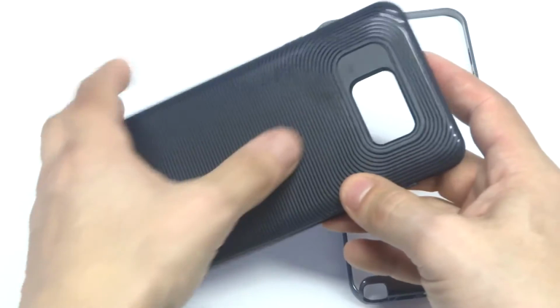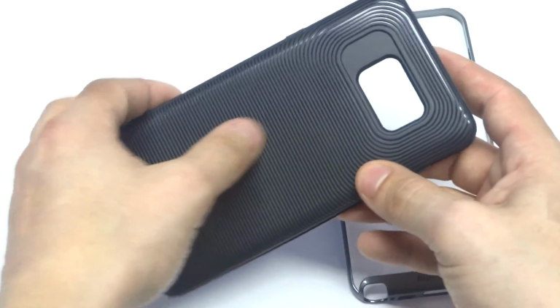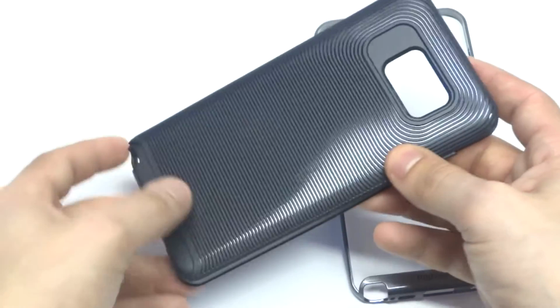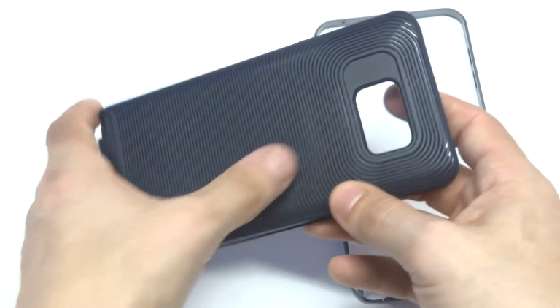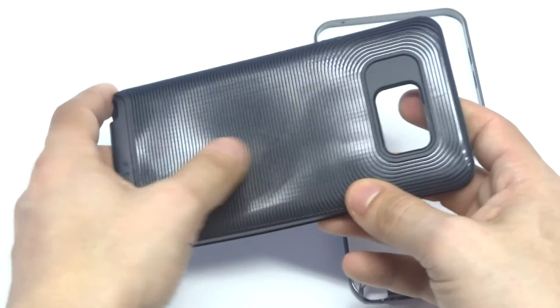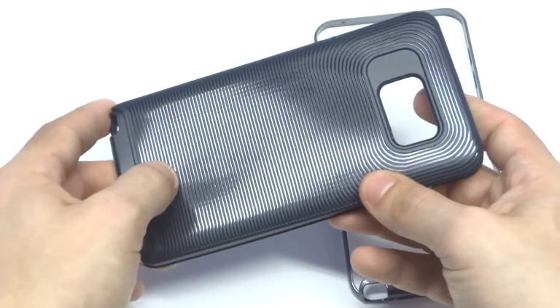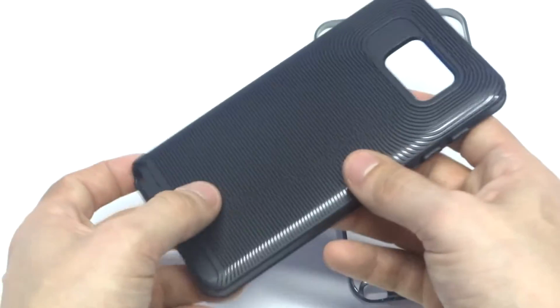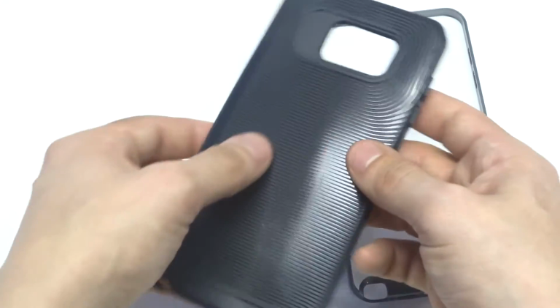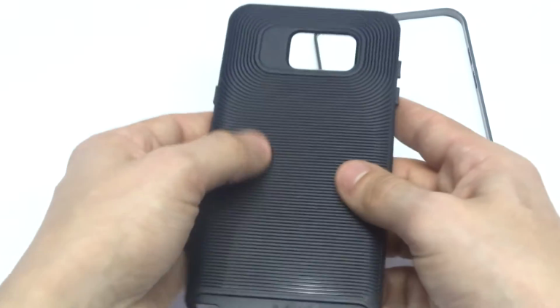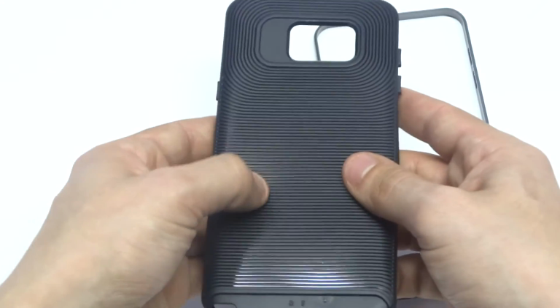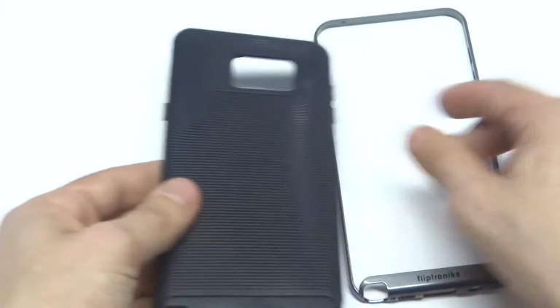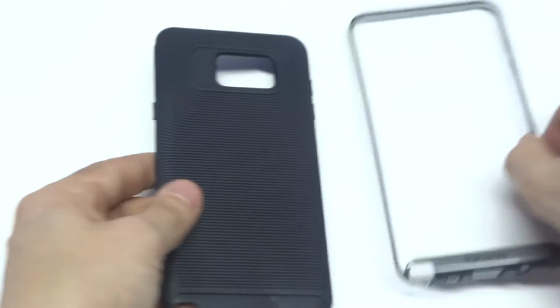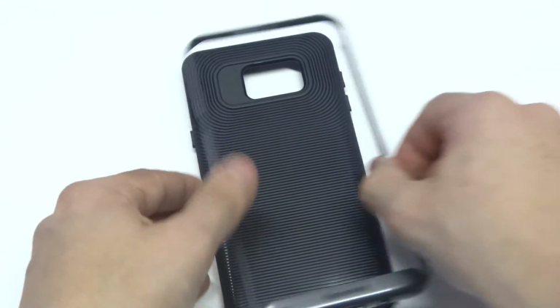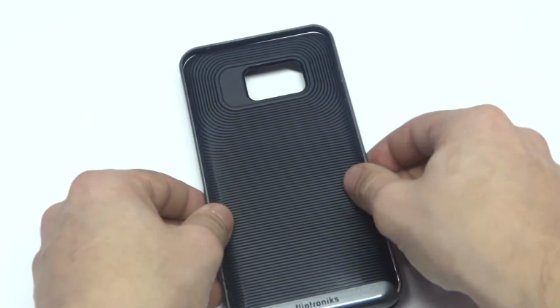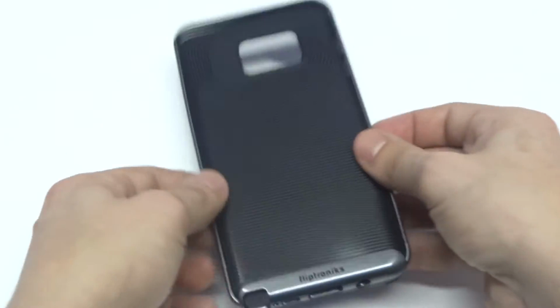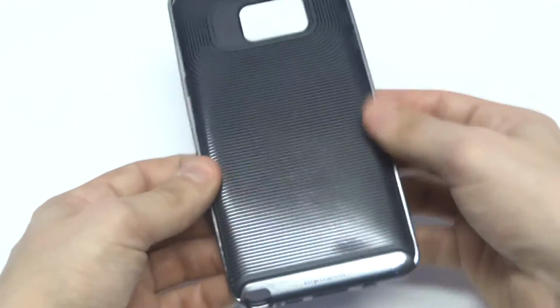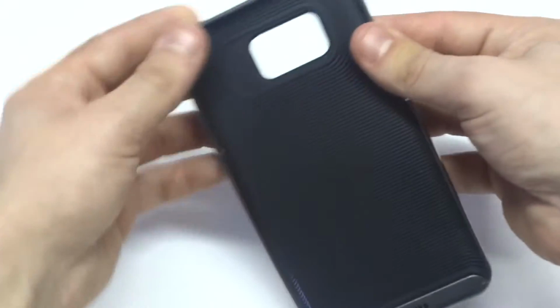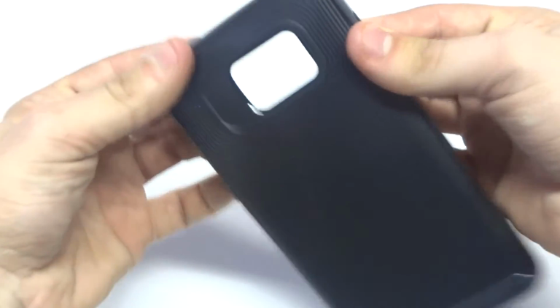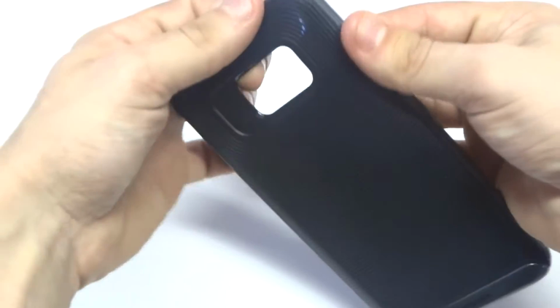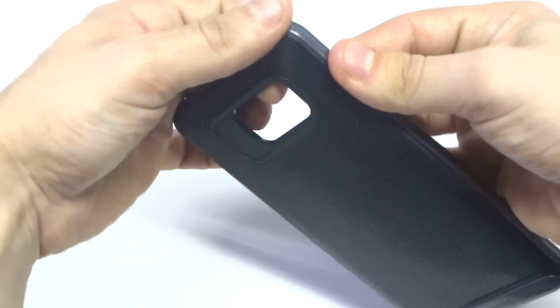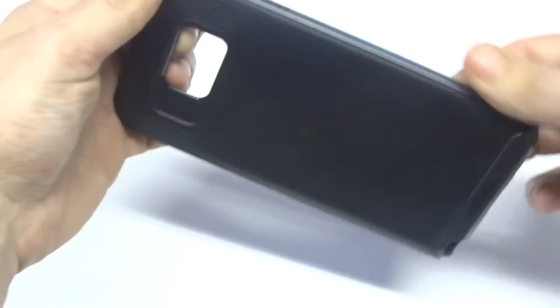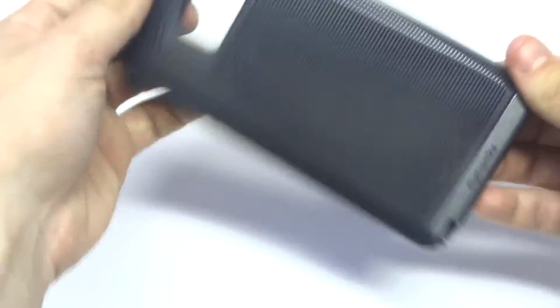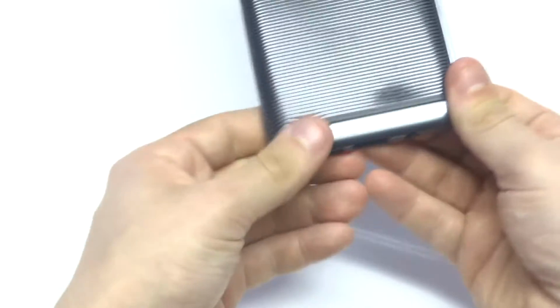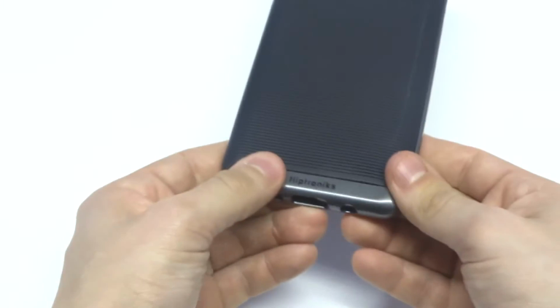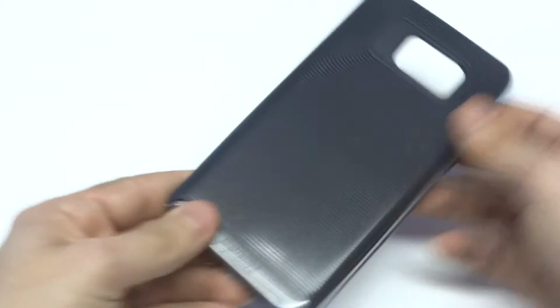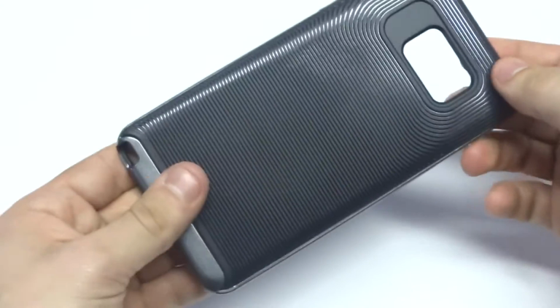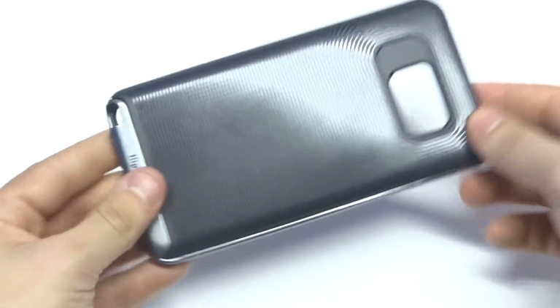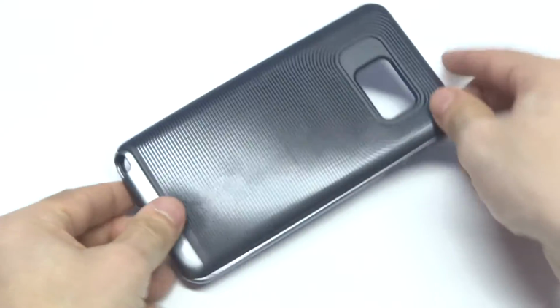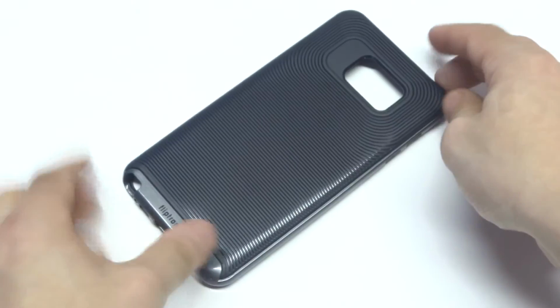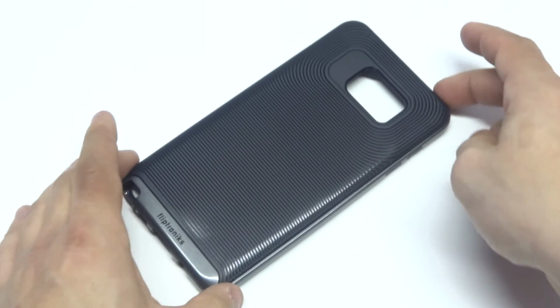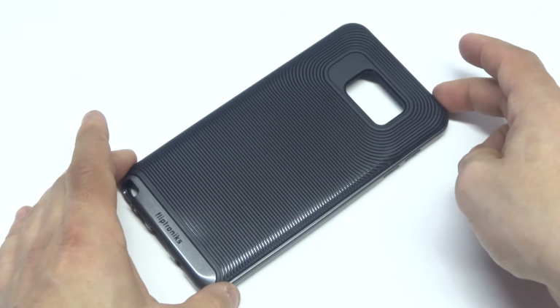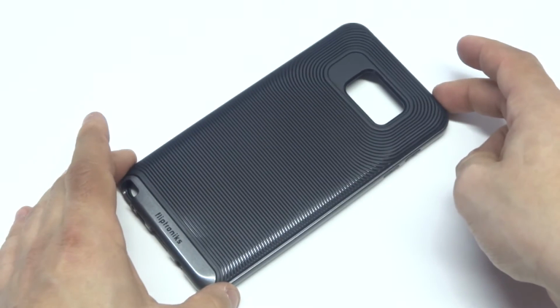The design on it is a custom design of ours, and it's got a nice grip so it feels really nice when you have your Note 5 in this case as far as holding it goes. And honestly, it's going to offer some really nice protection for your Note 5.